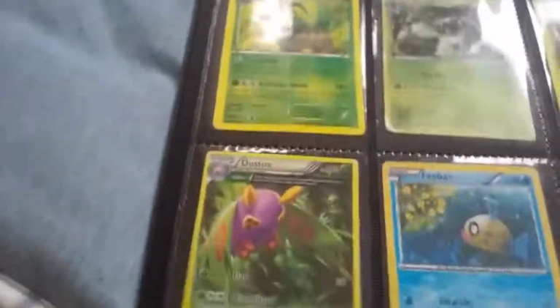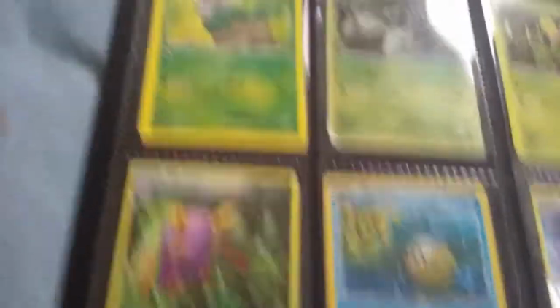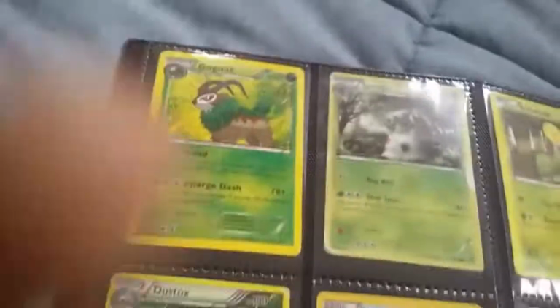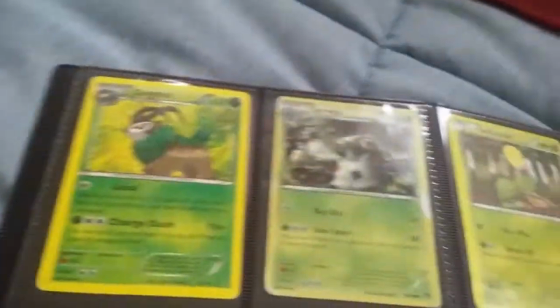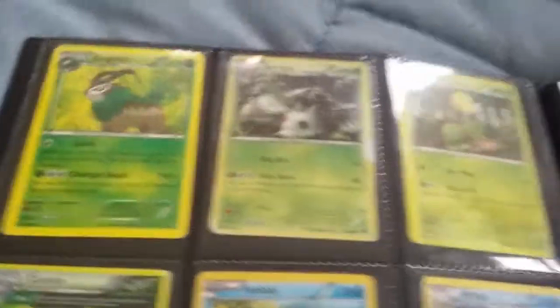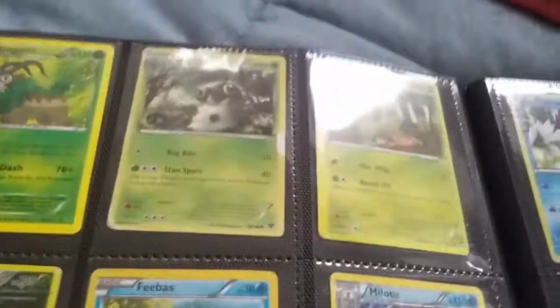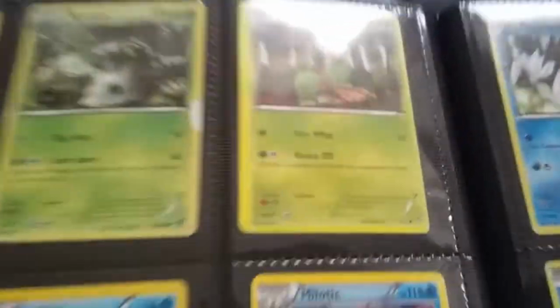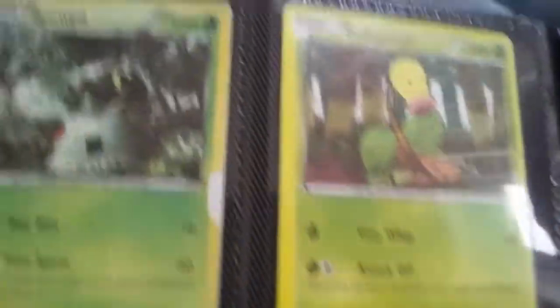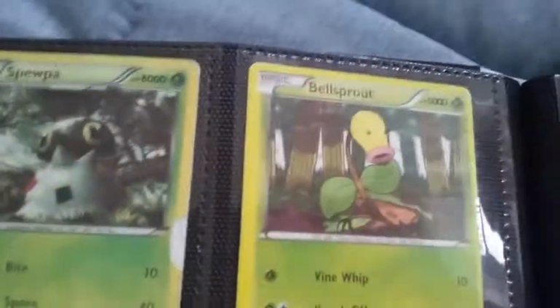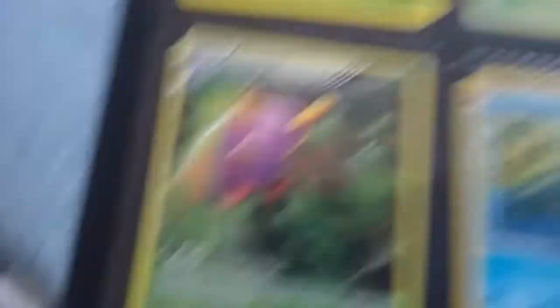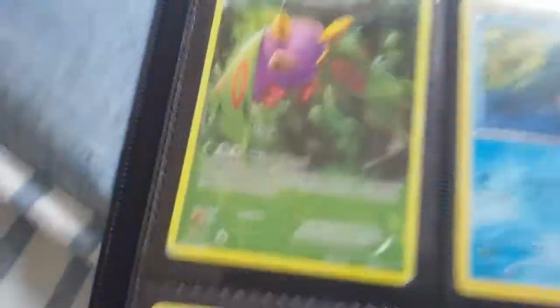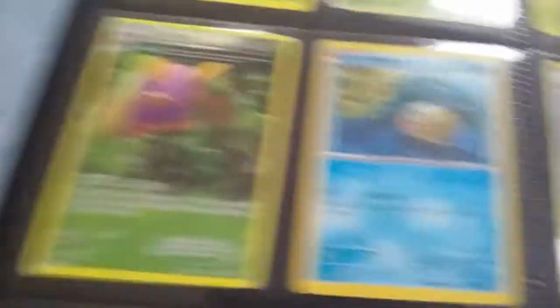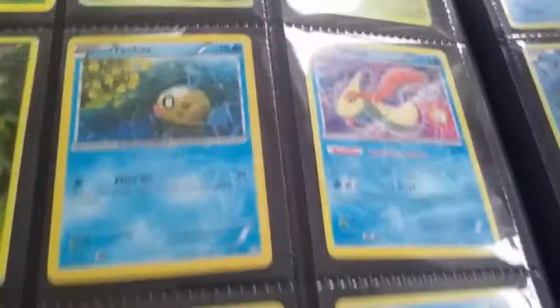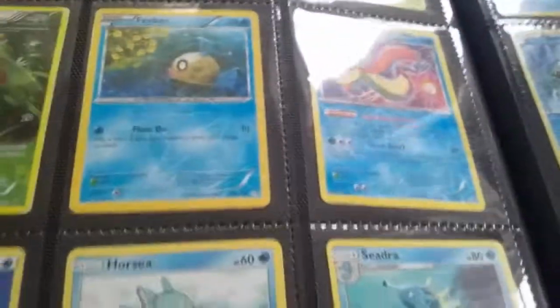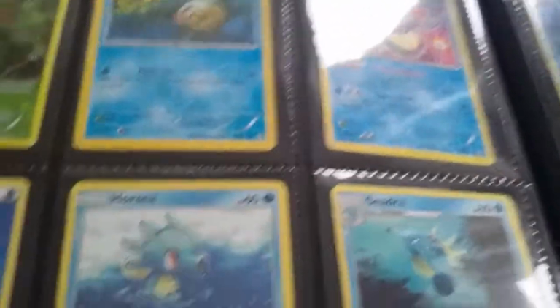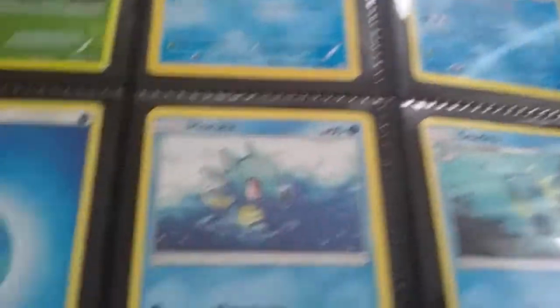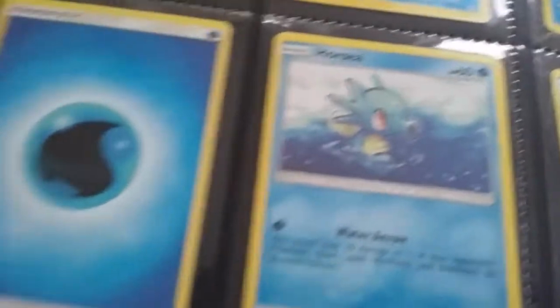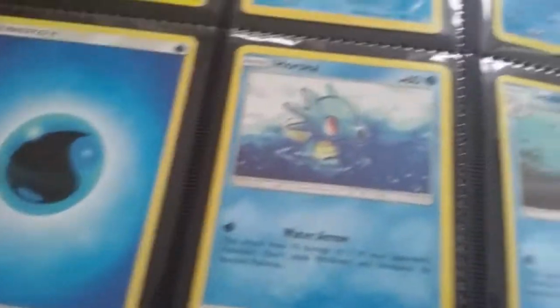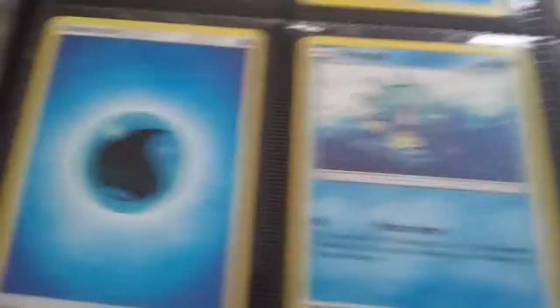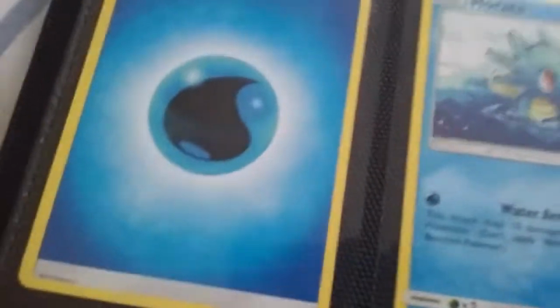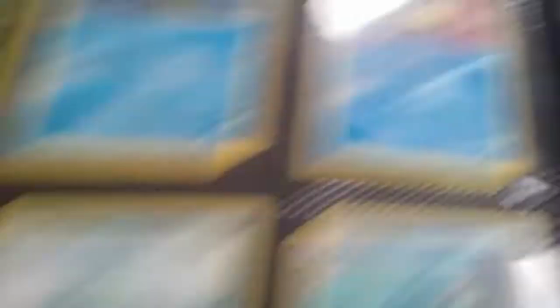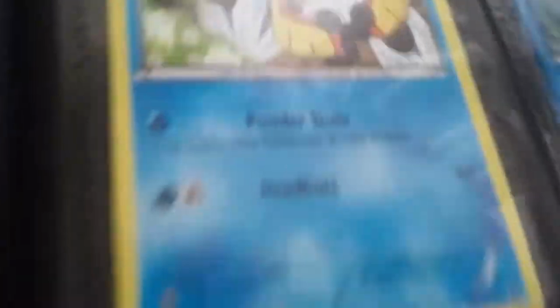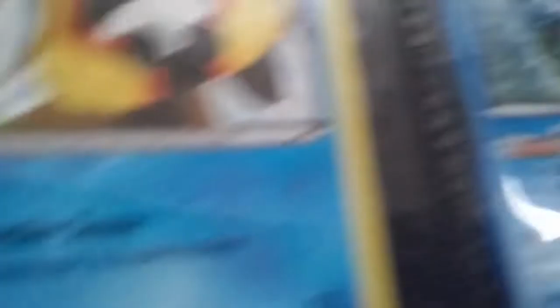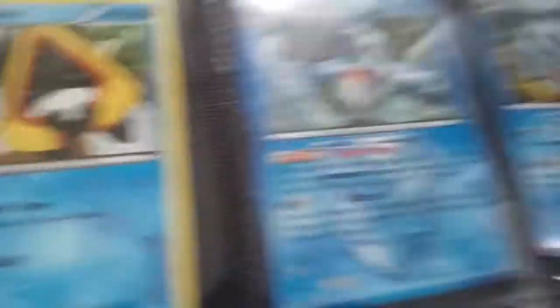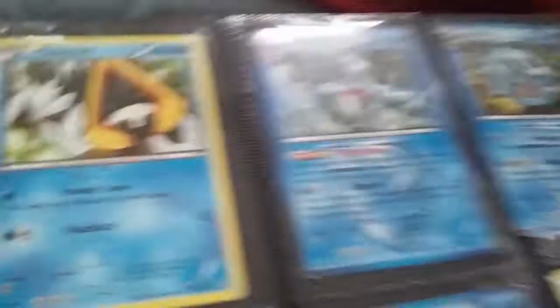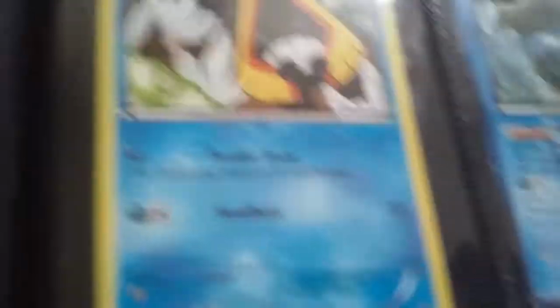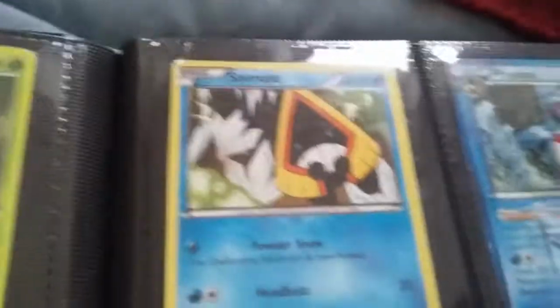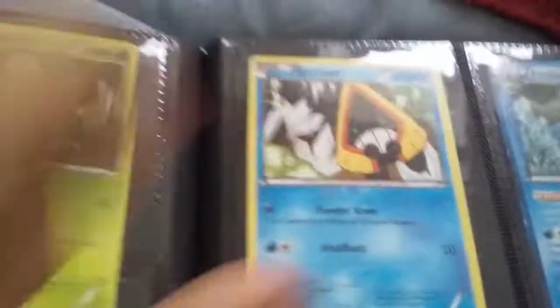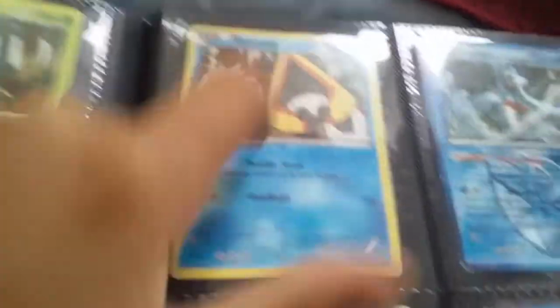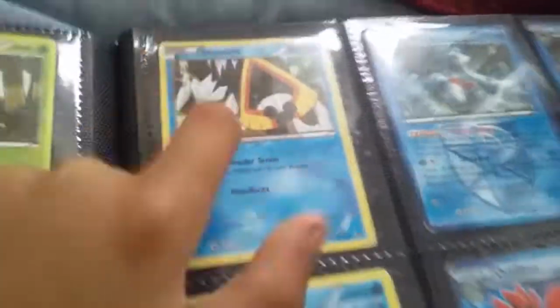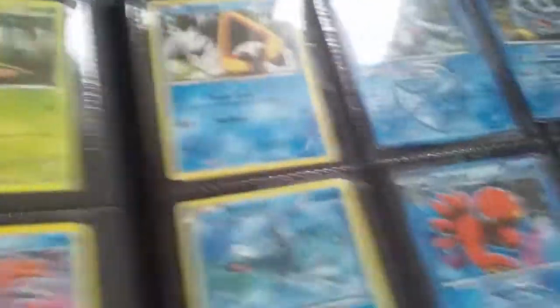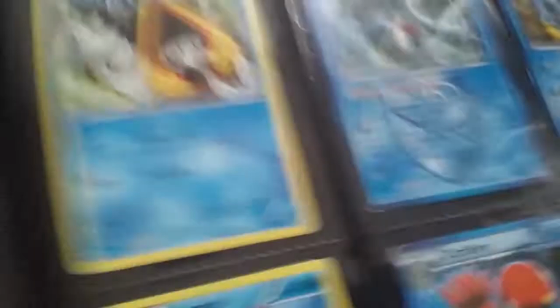Here's the end of the Grass section — Foongus, Shroomish, Bellsprout, and Dustox. And now I'm going to go on to Water. See the Water Energy right there. This Seel is actually my very first card I ever collected right there.